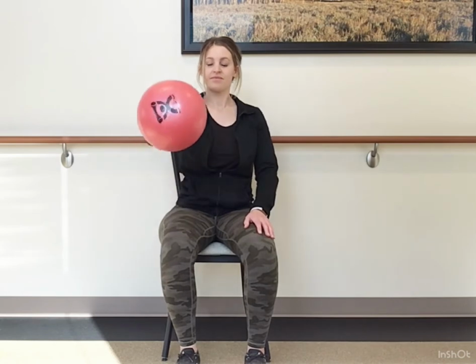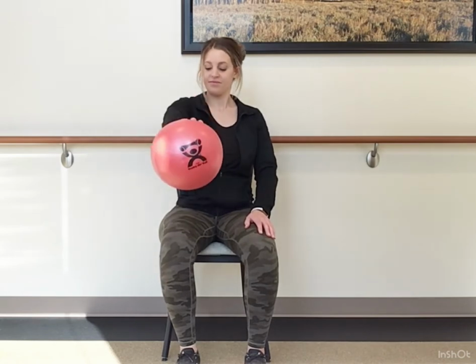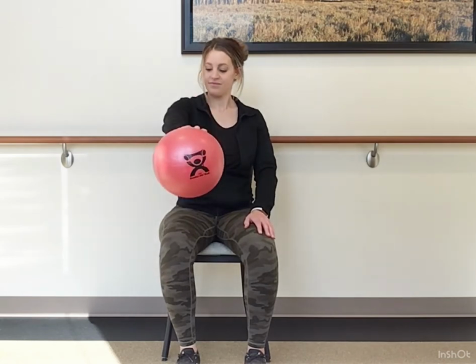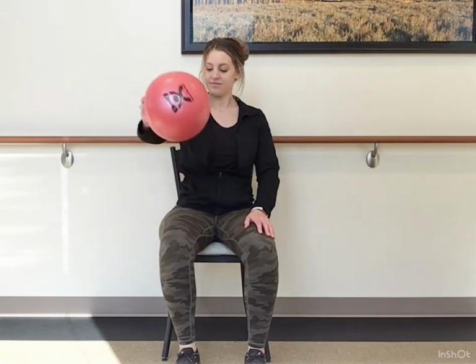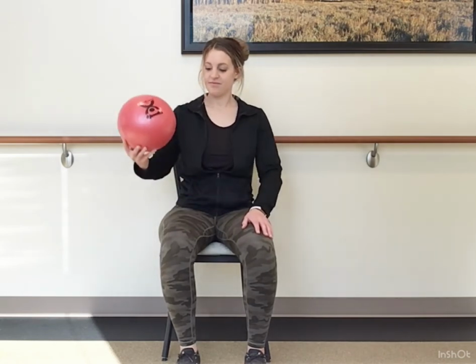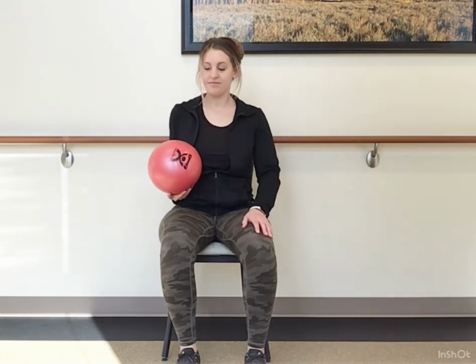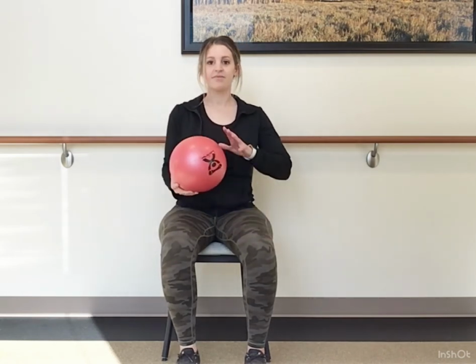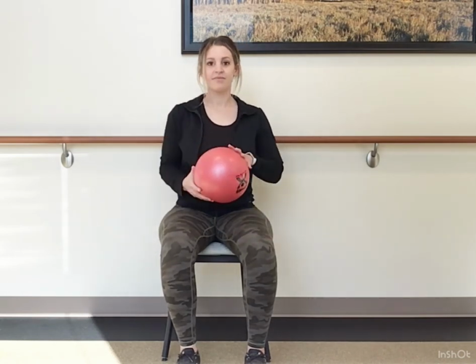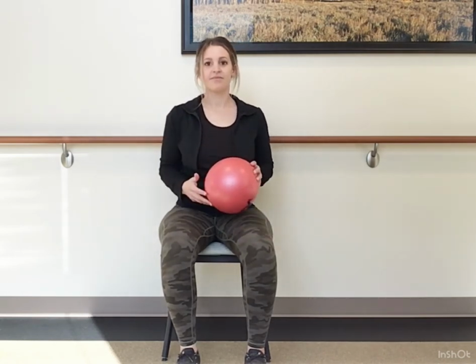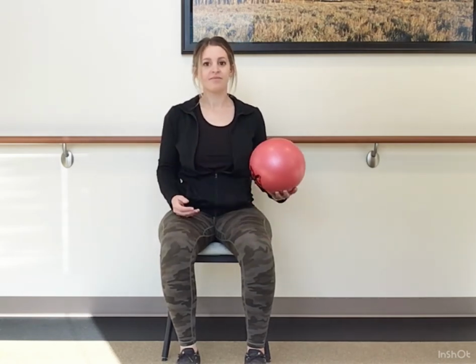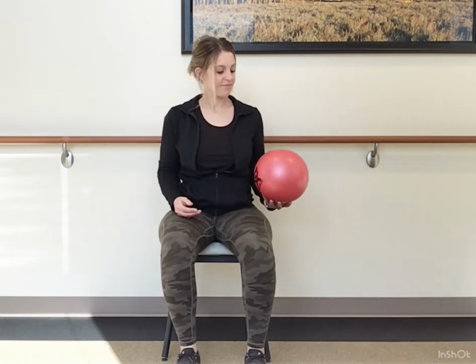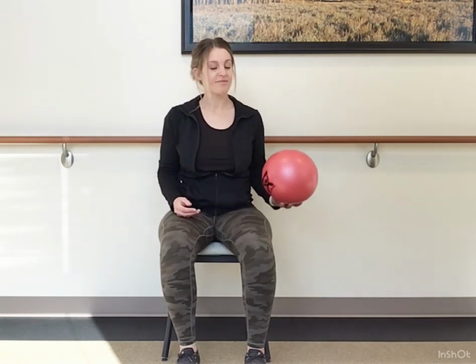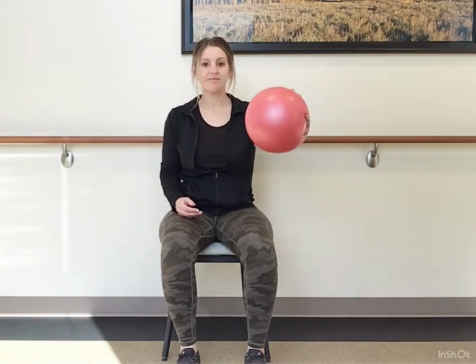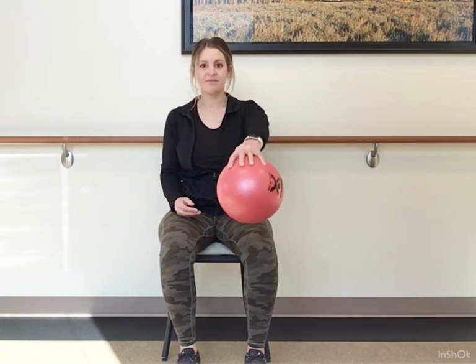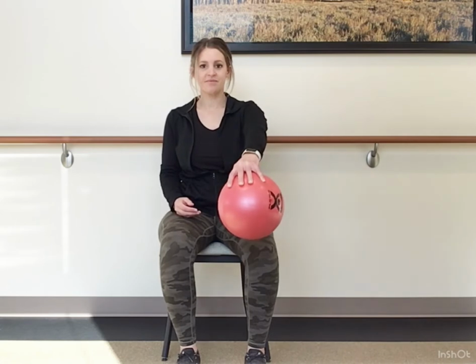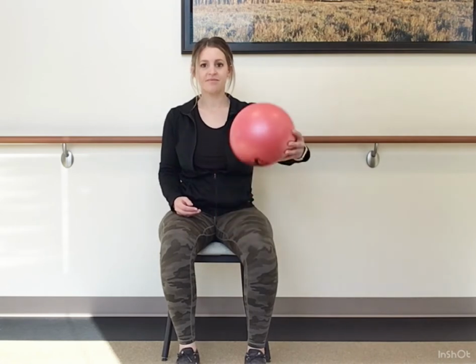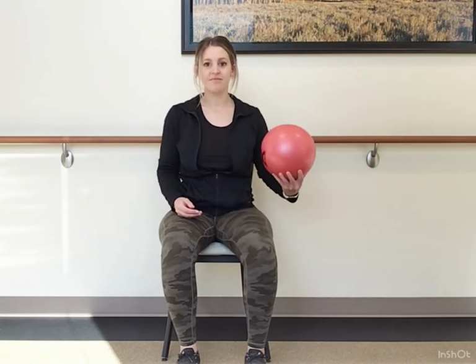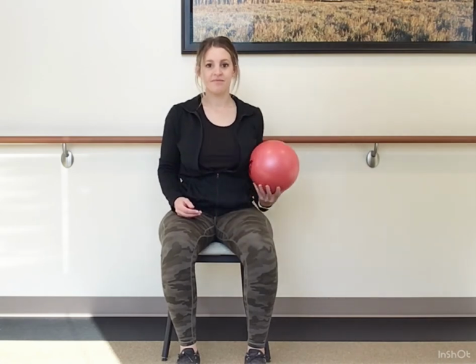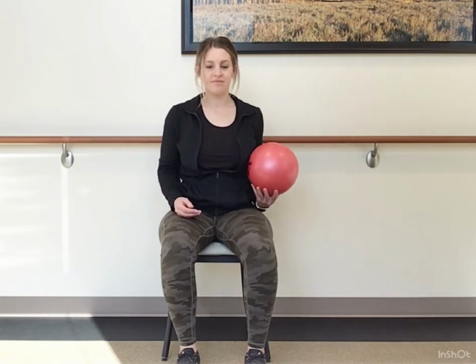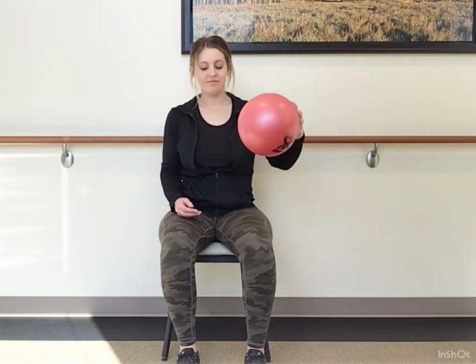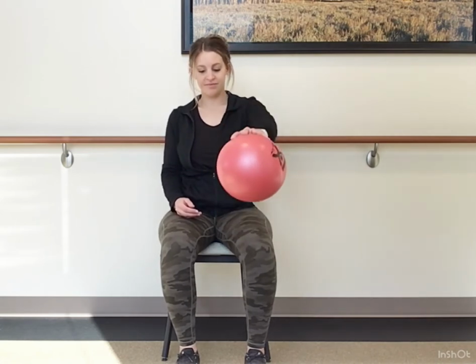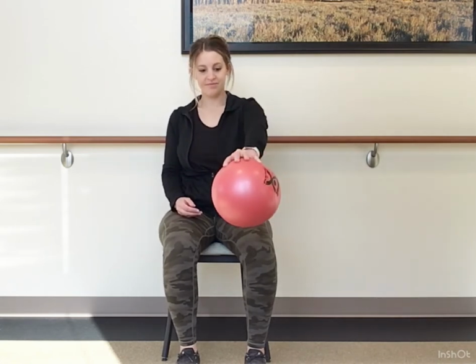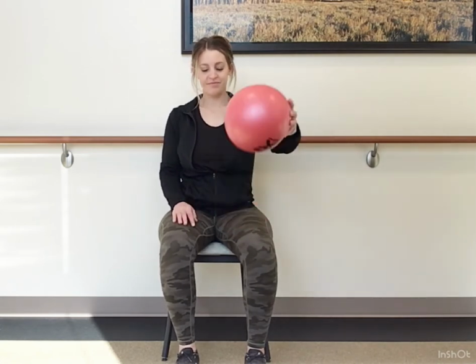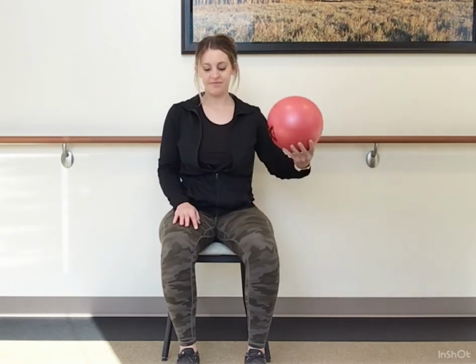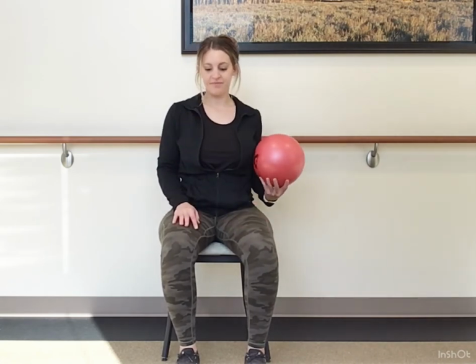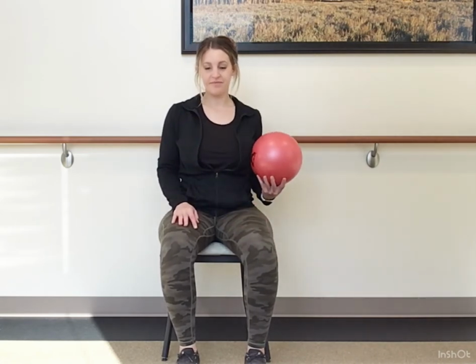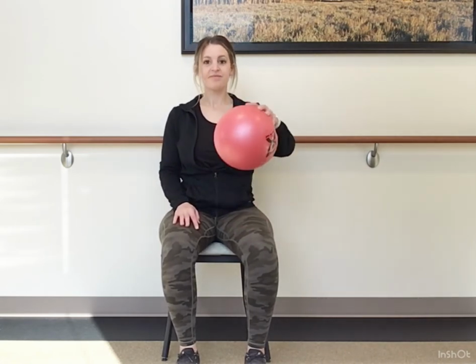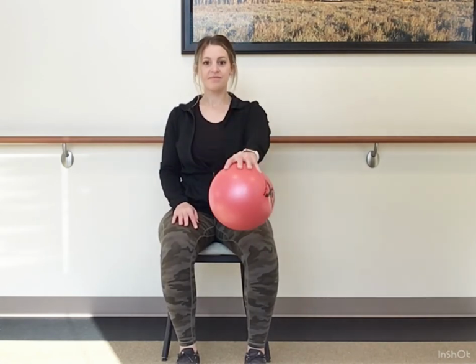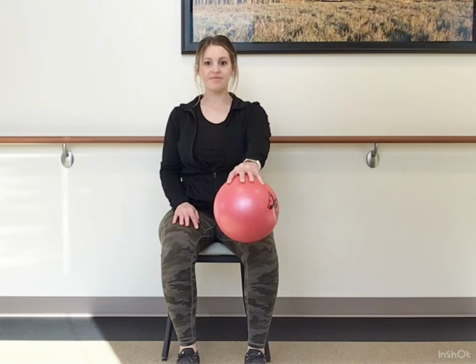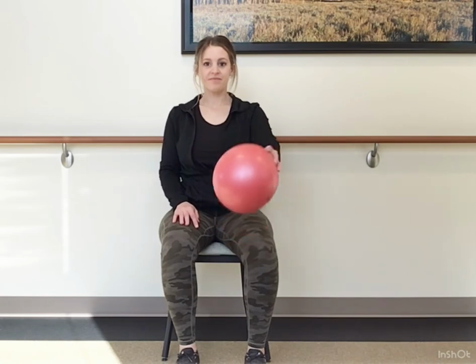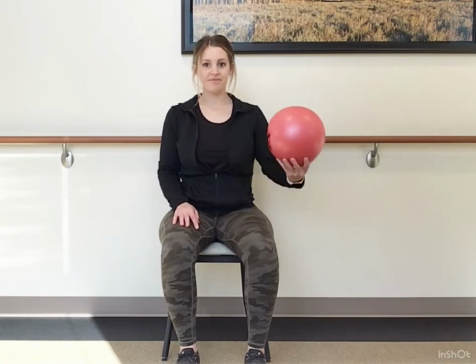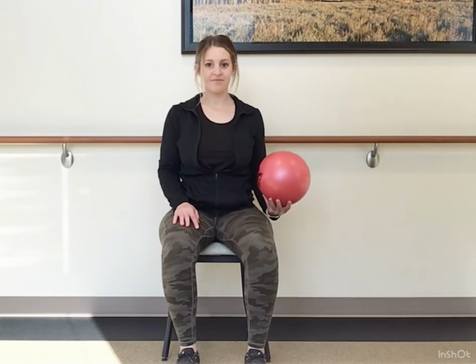Slow rotation, switching it over to the other arm — palm down, squeeze in, palm up, row, turn down as you extend.